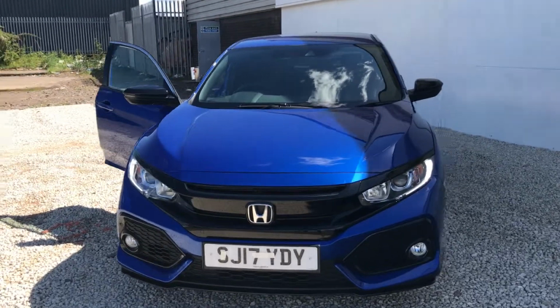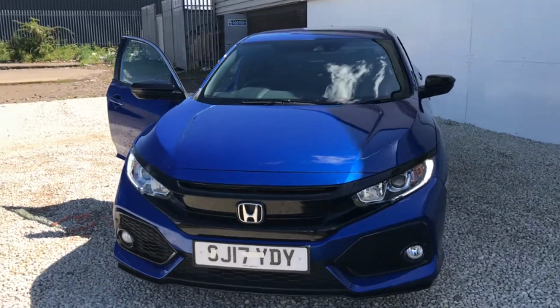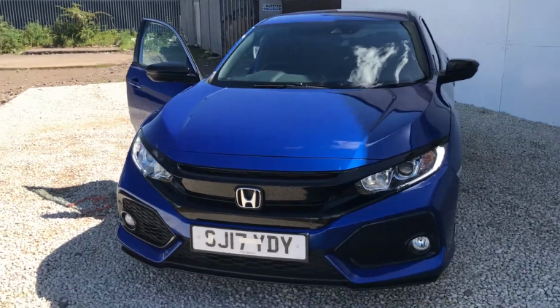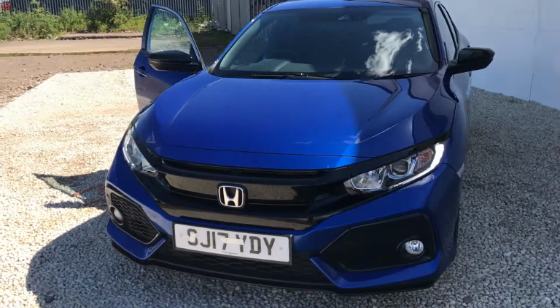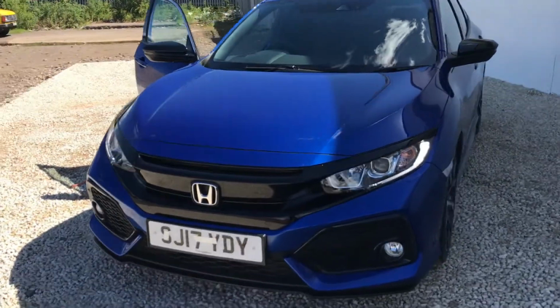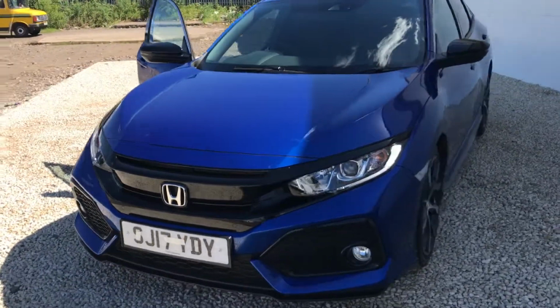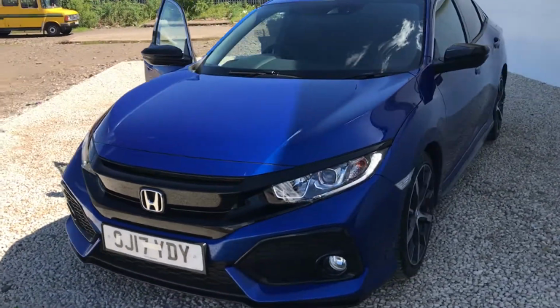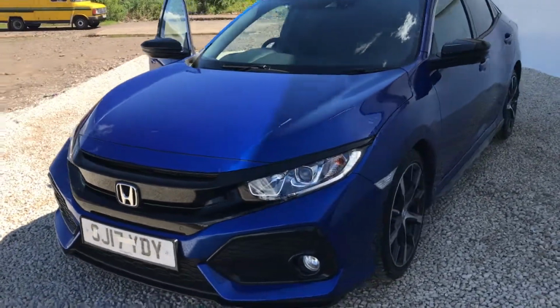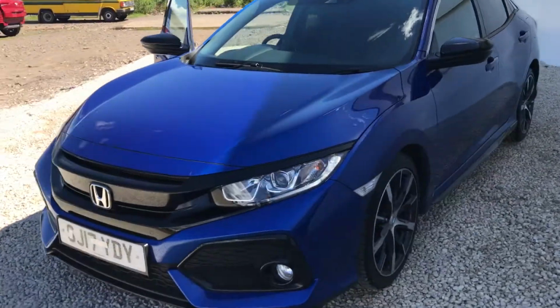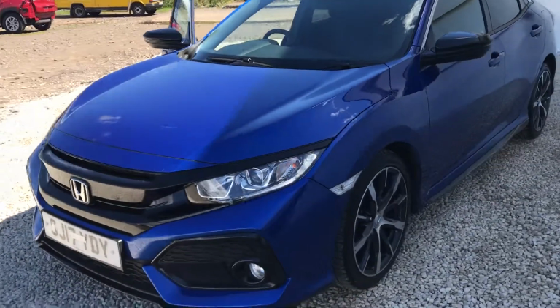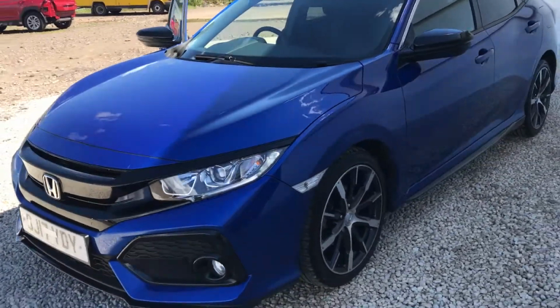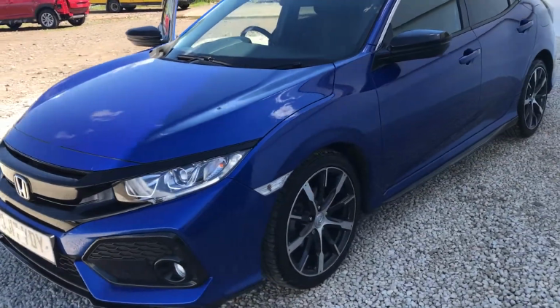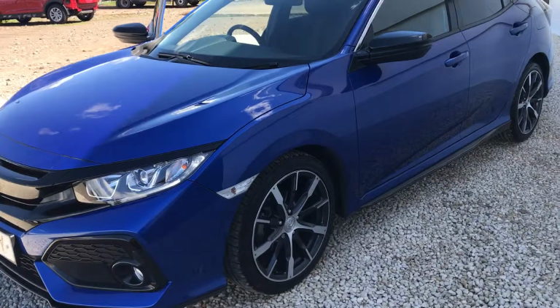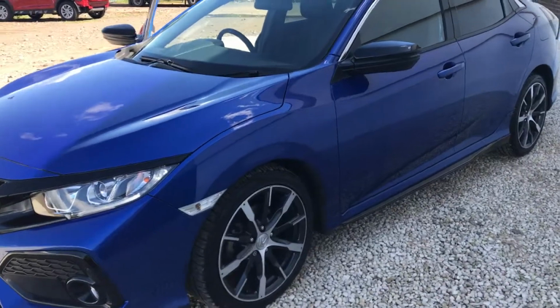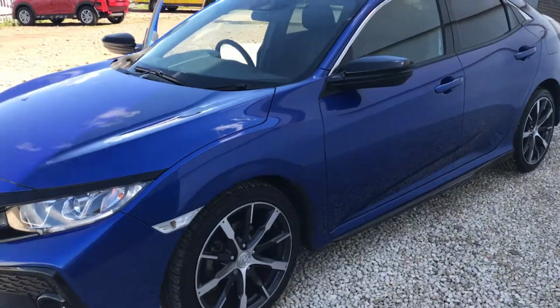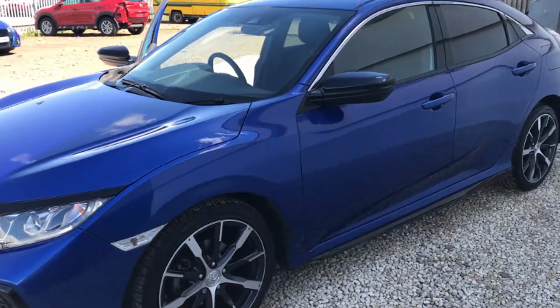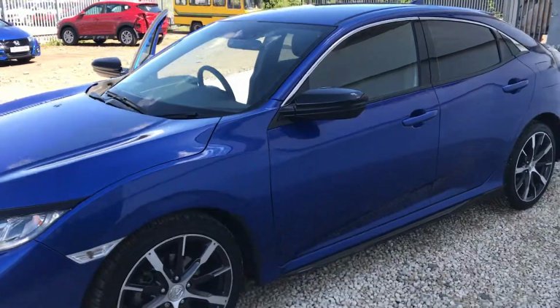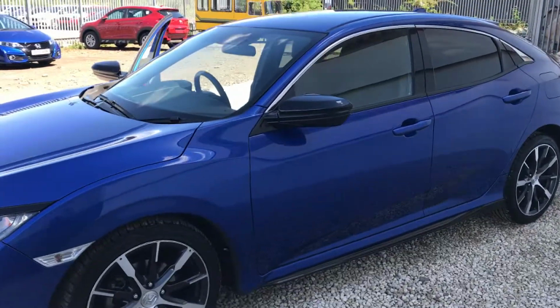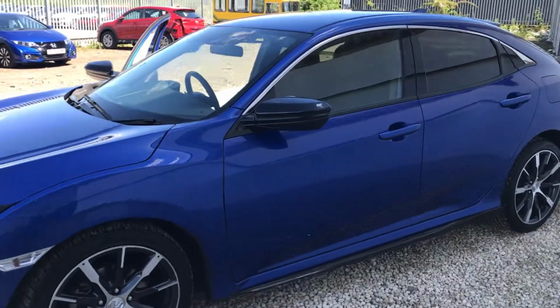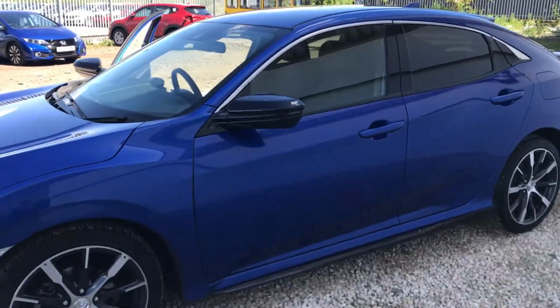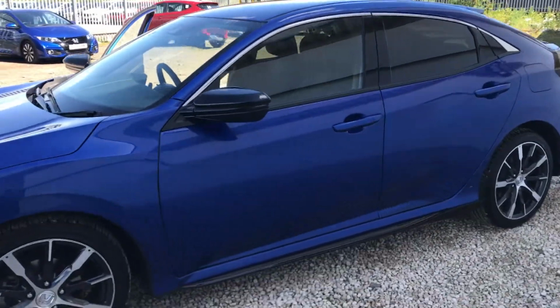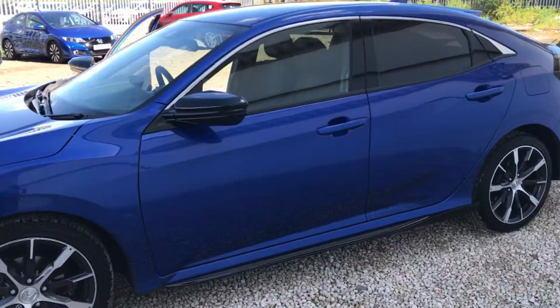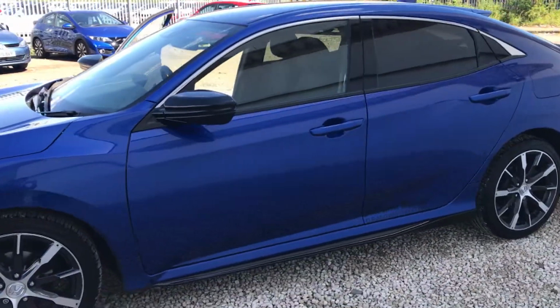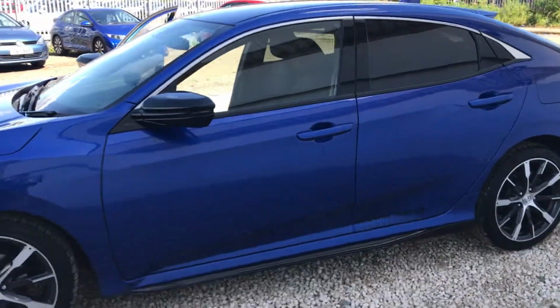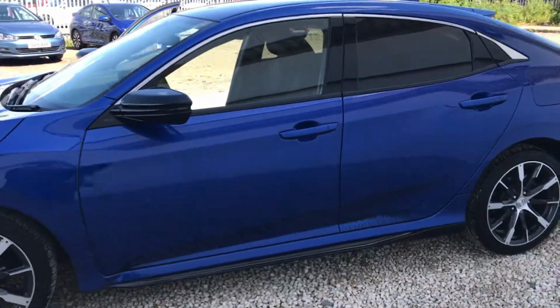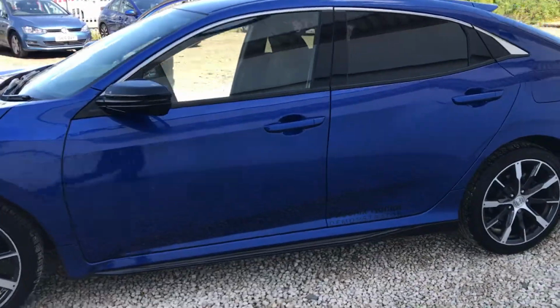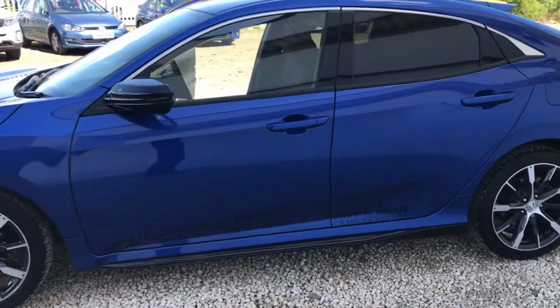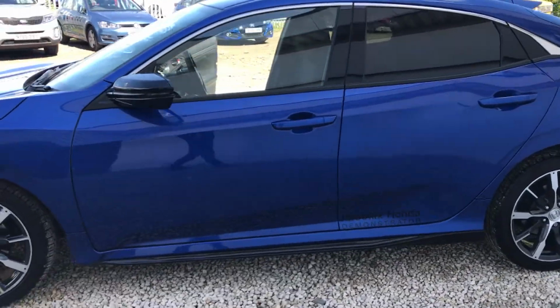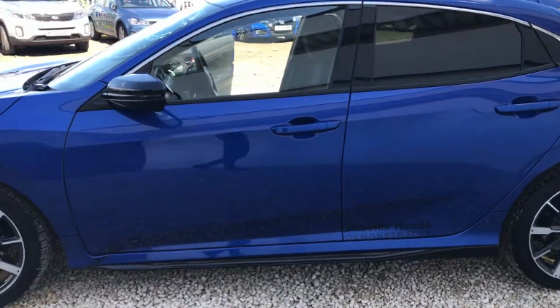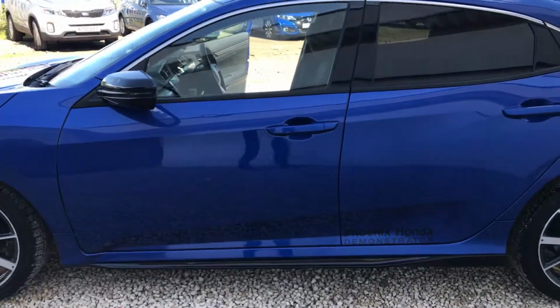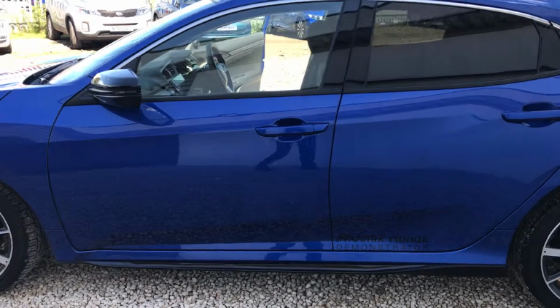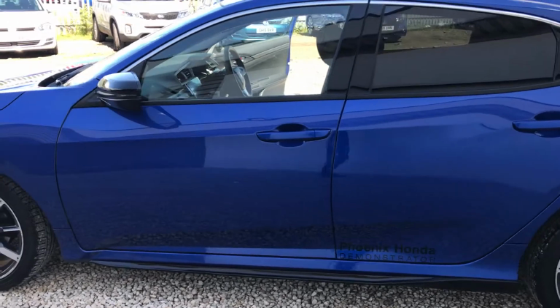Hi there folks, welcome to Phoenix Honda. Here we have a 2017 Honda Civic 1 litre SR Automatic in brilliant sporty blue.